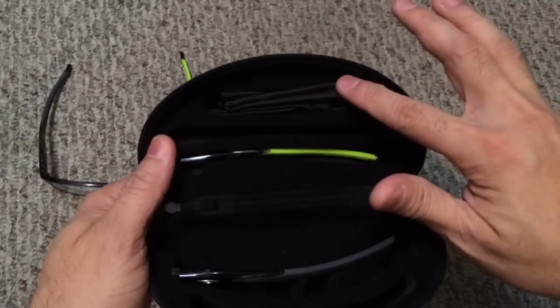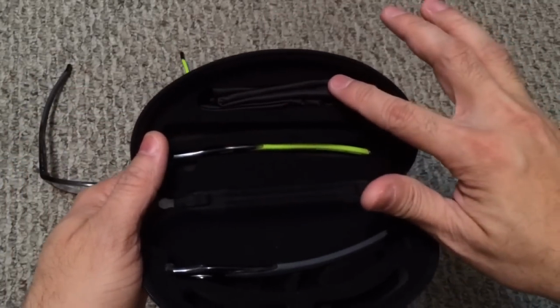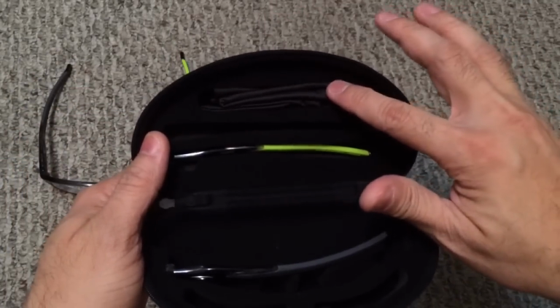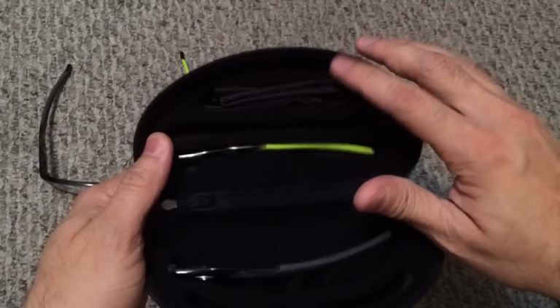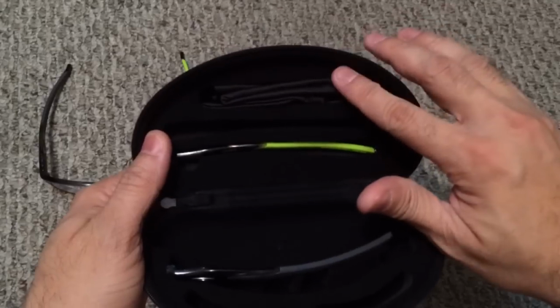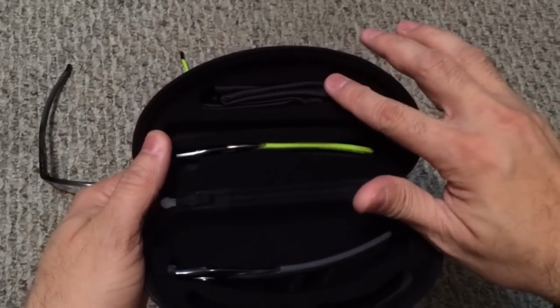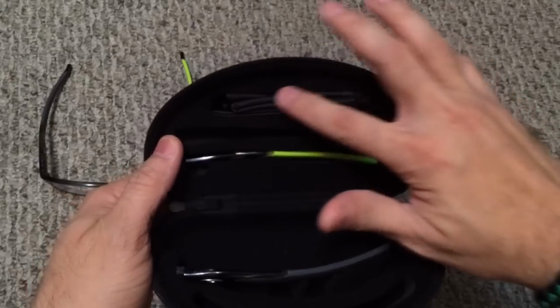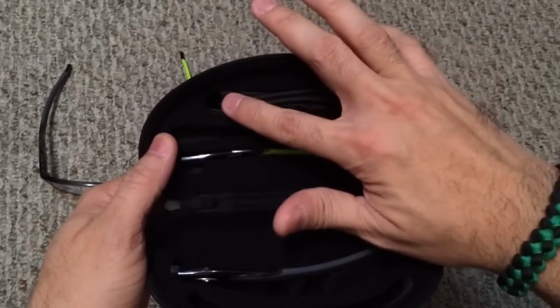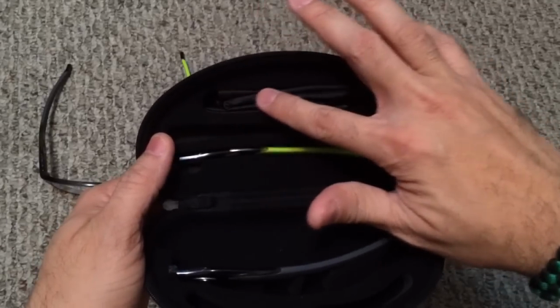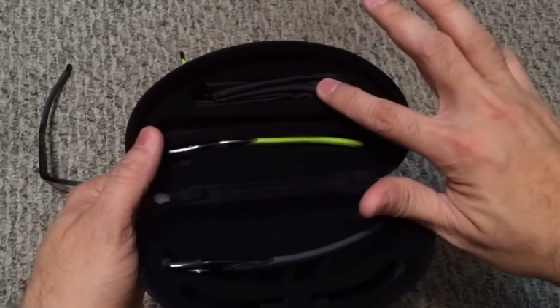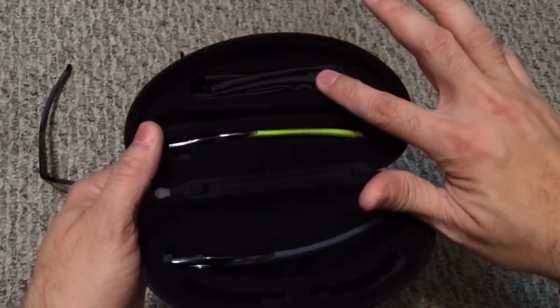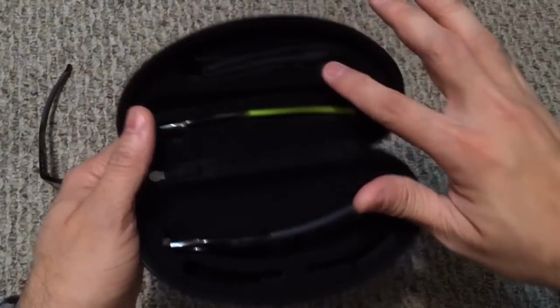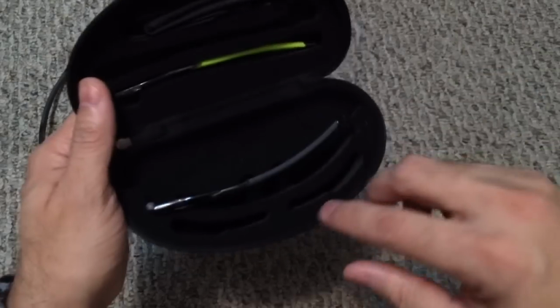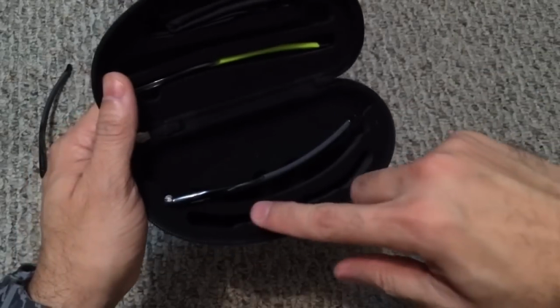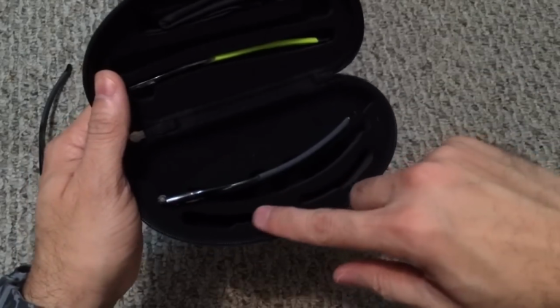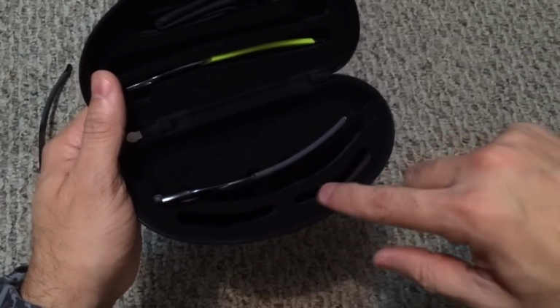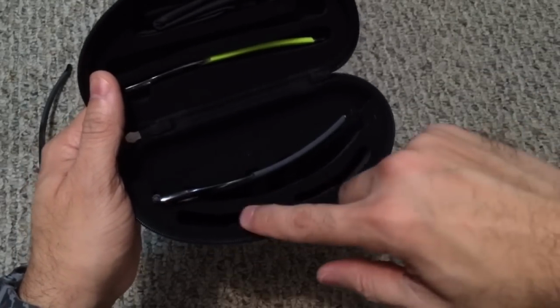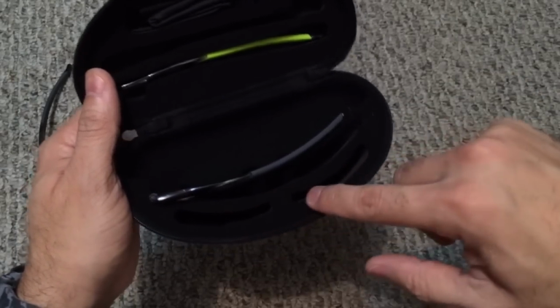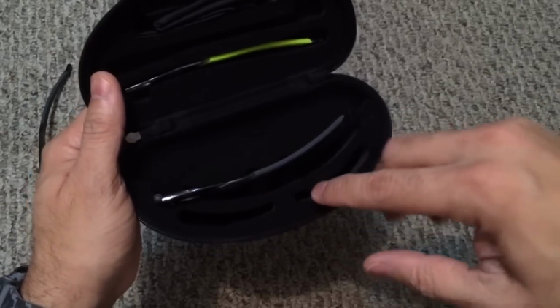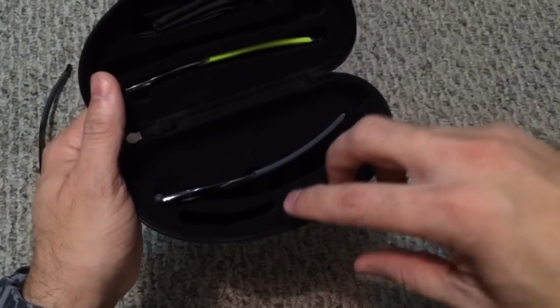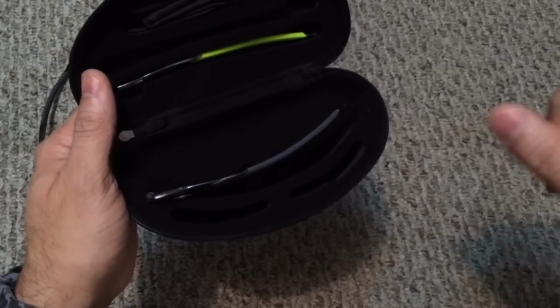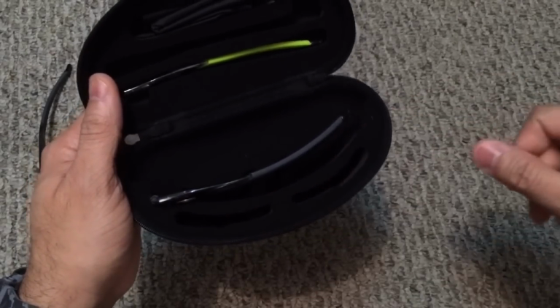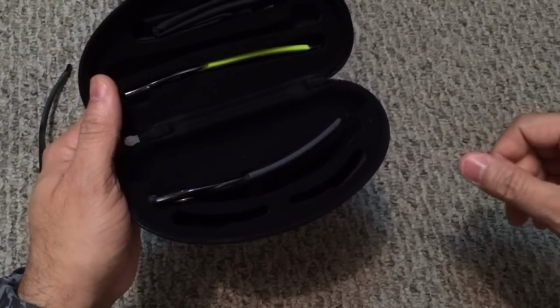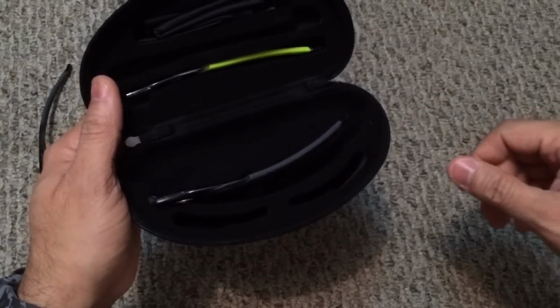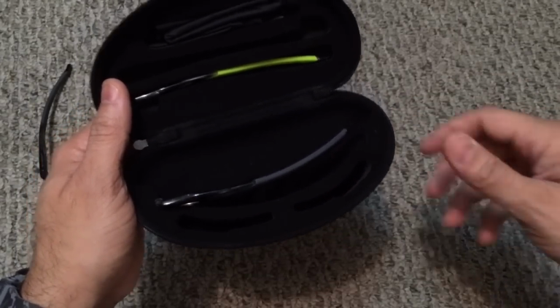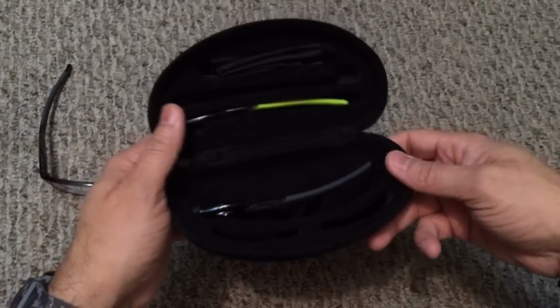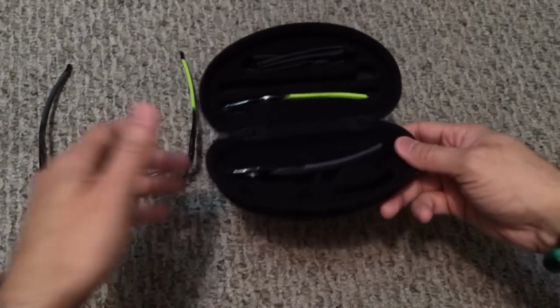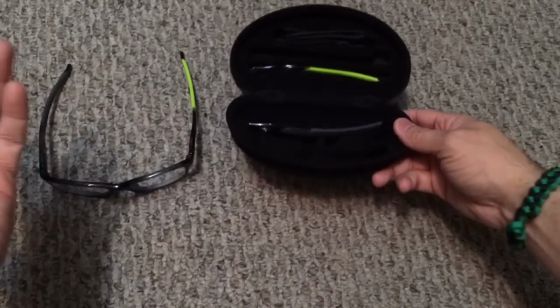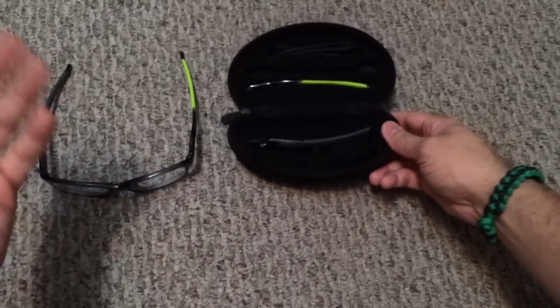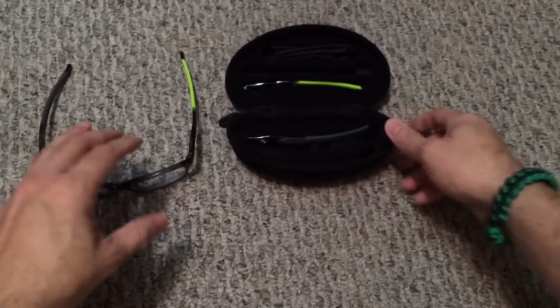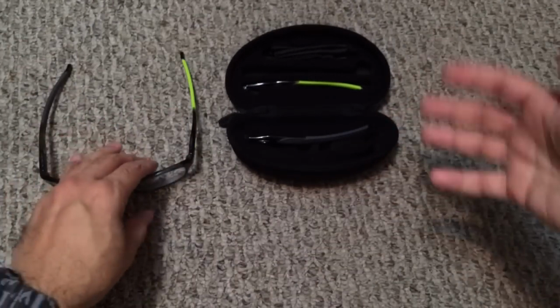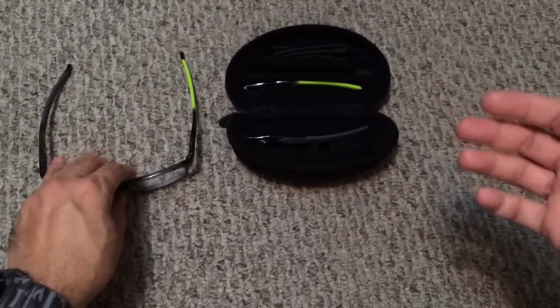Inside the case you also have a small spot to keep your microfiber bag and two spots to keep a set of replacement lenses.